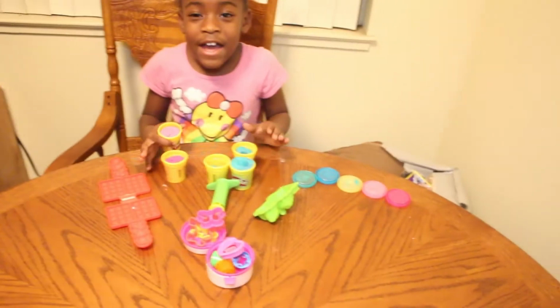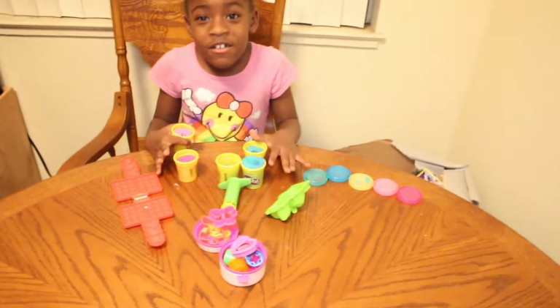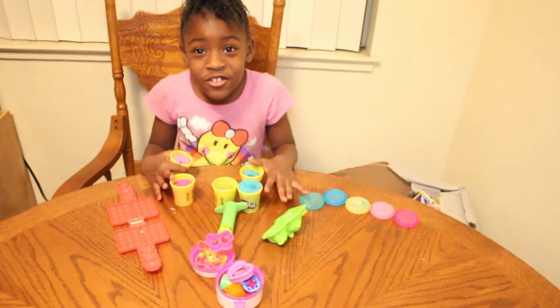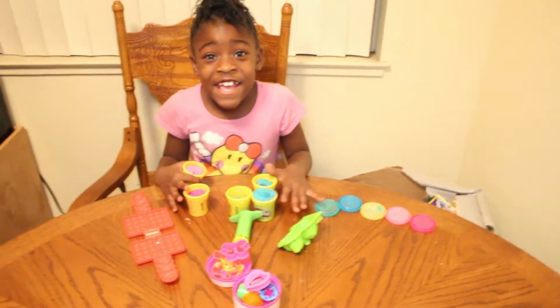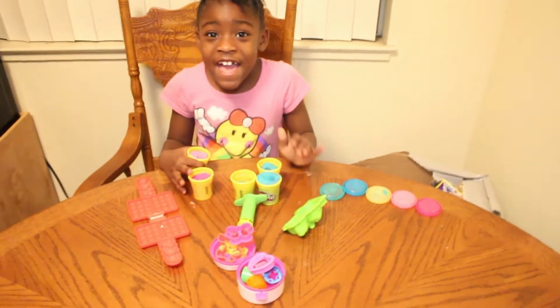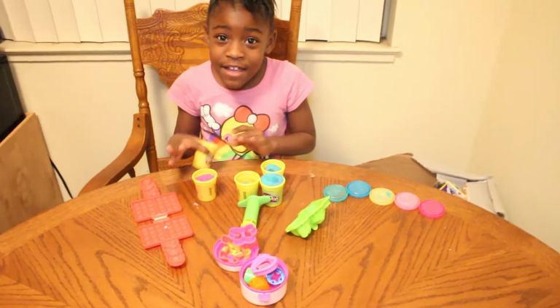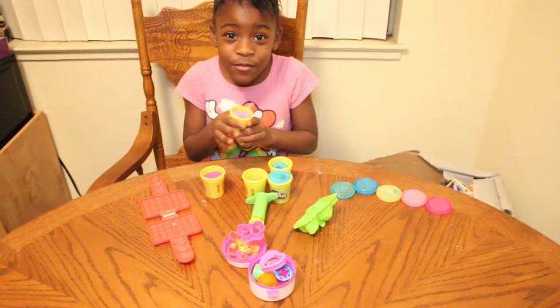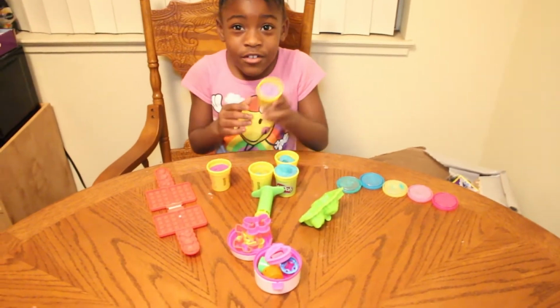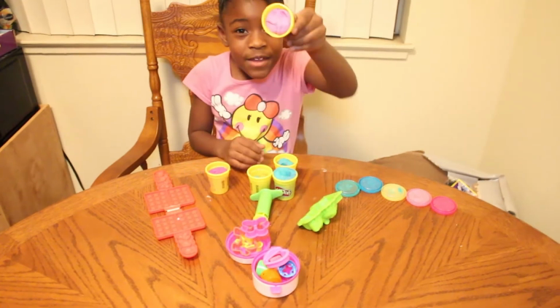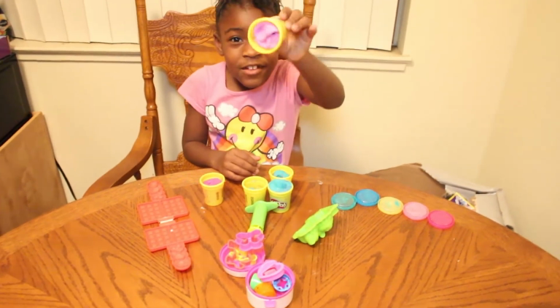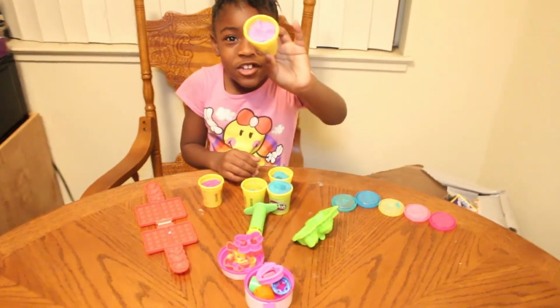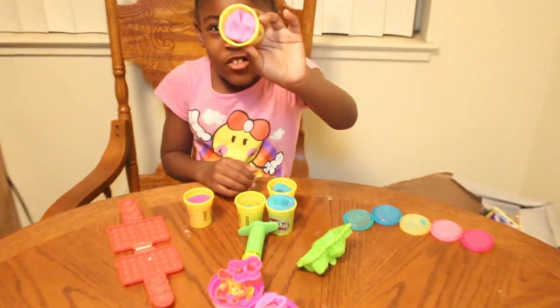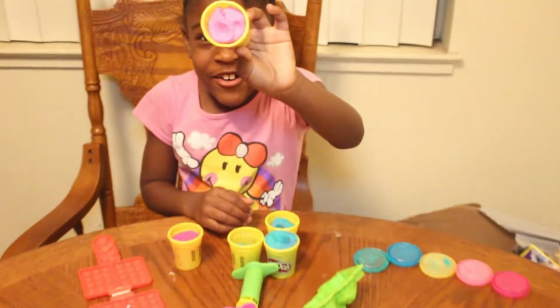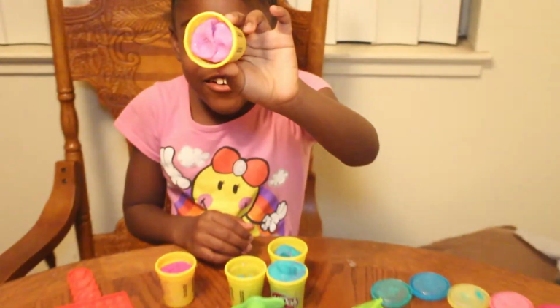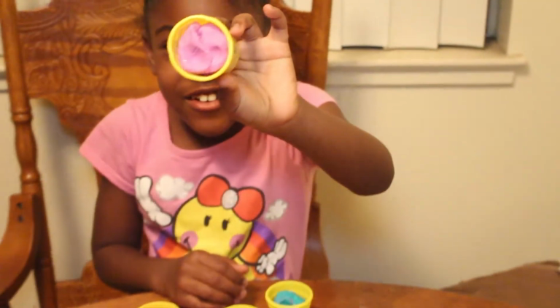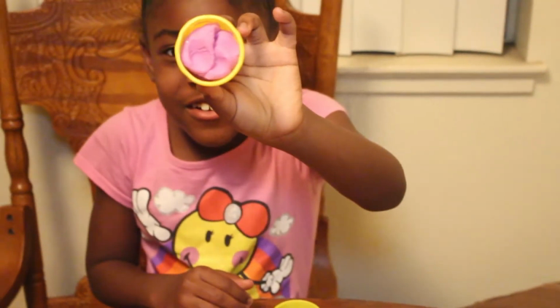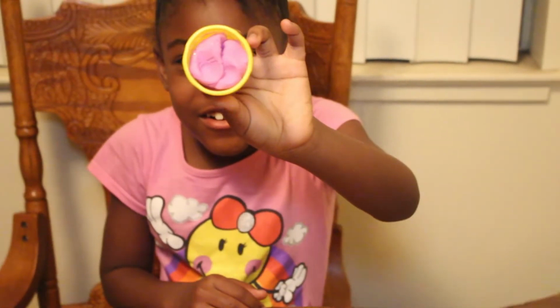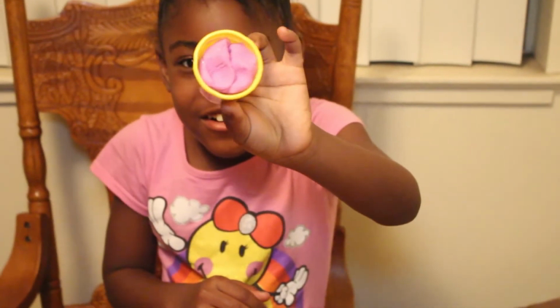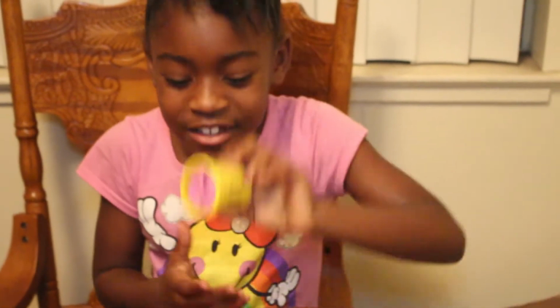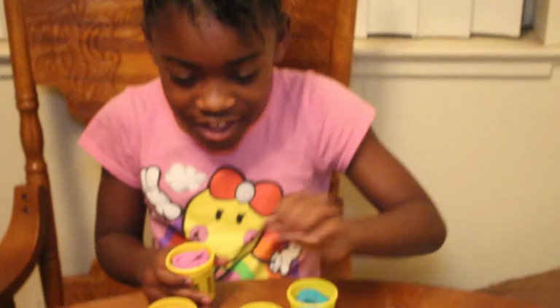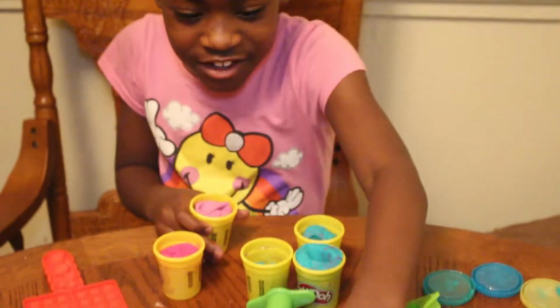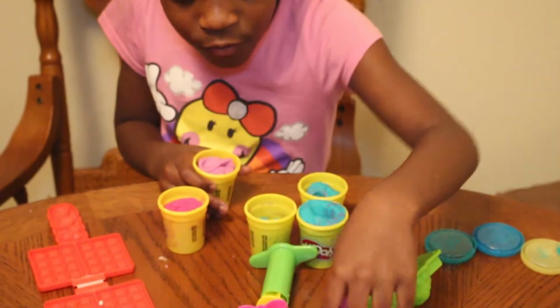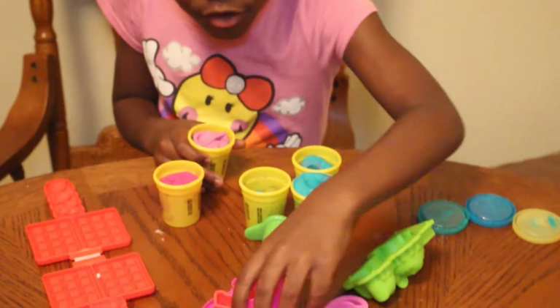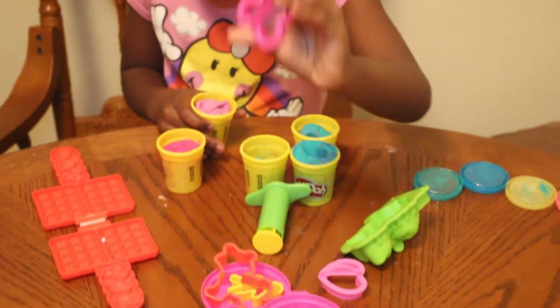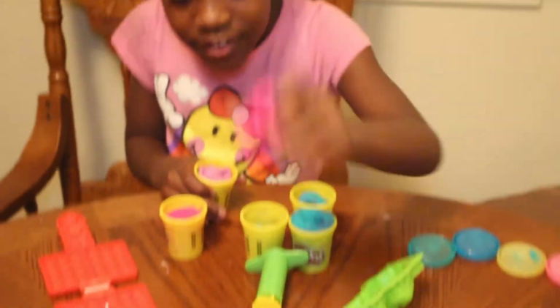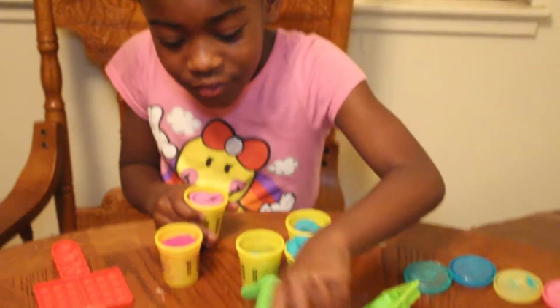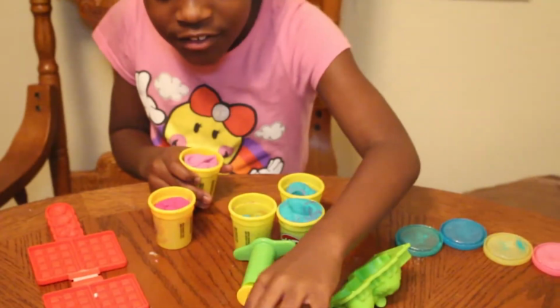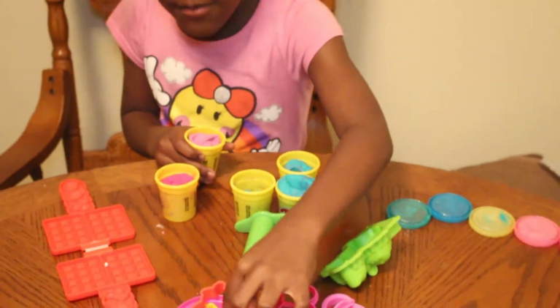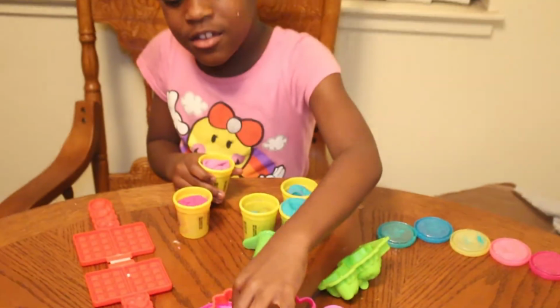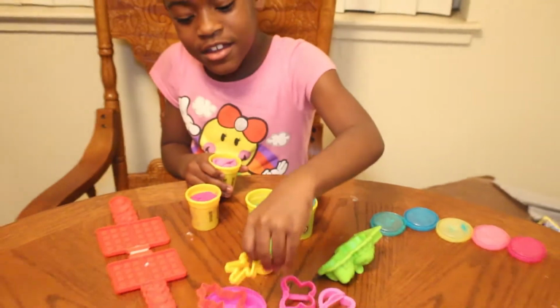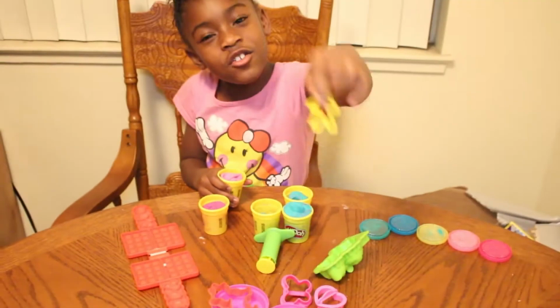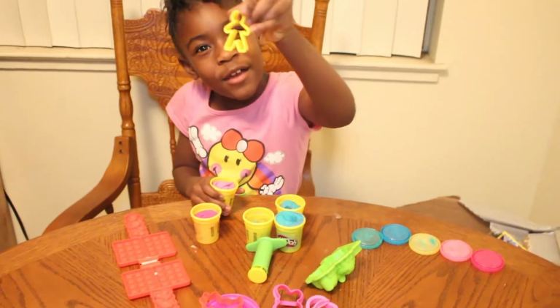So I have five colors today, and first I'm going to be using this pinkish color right here. And for the utensils, like these little things, I'm going to be using a gingerbread man.